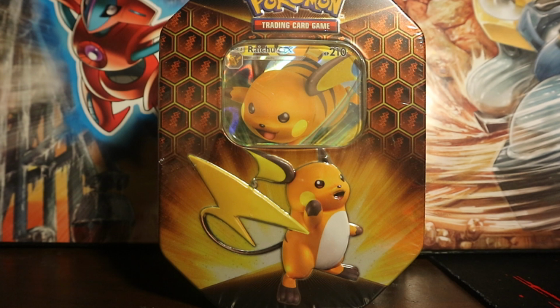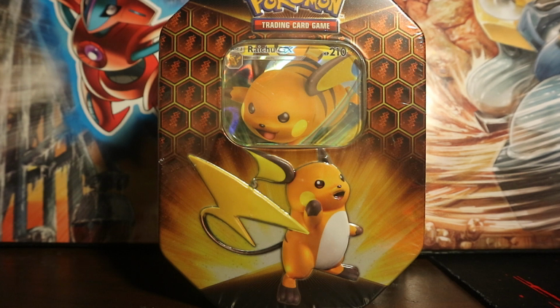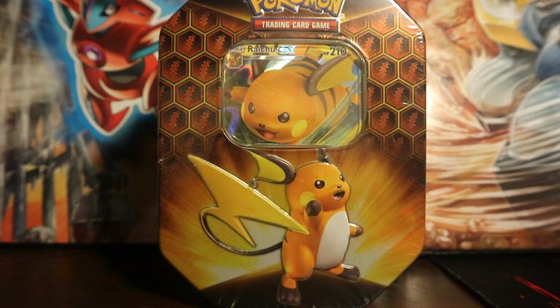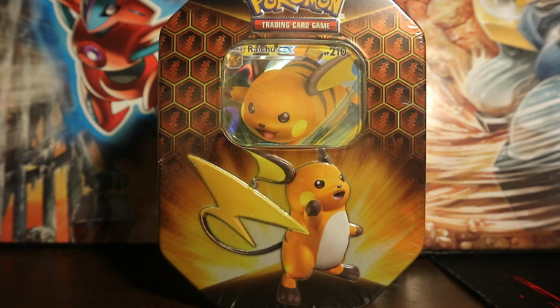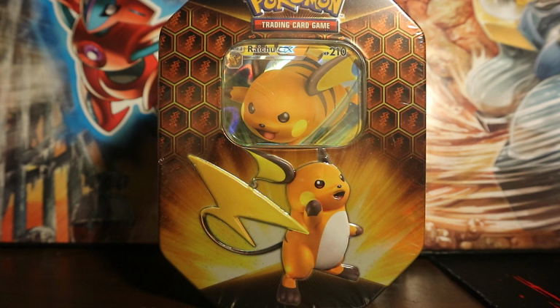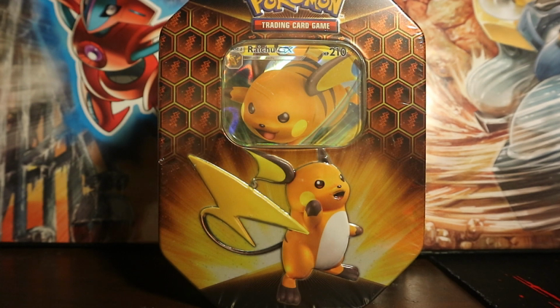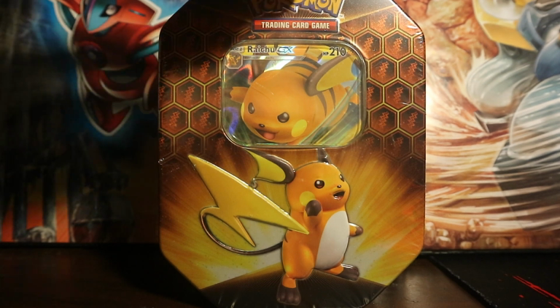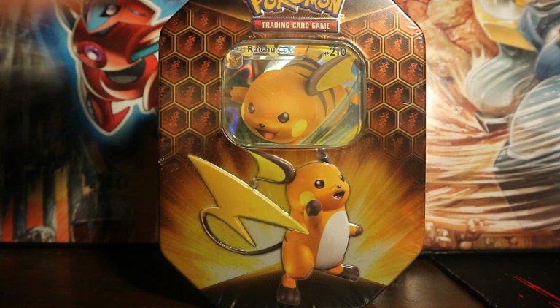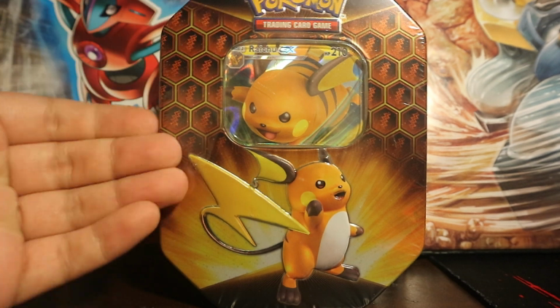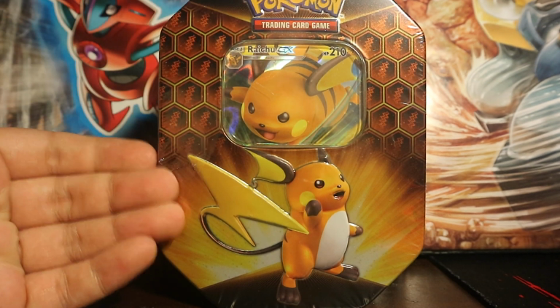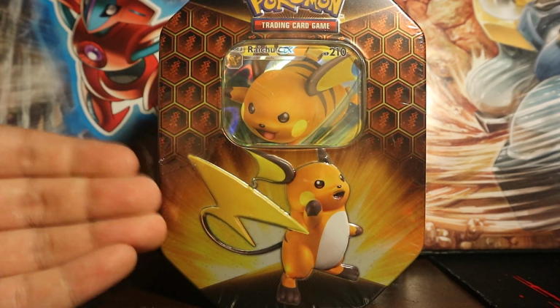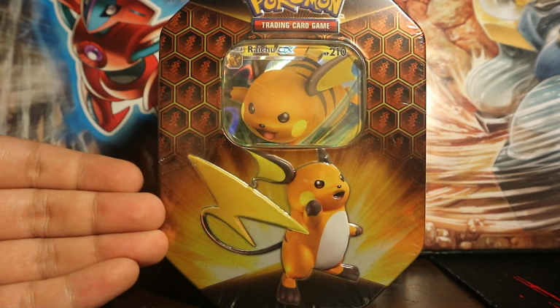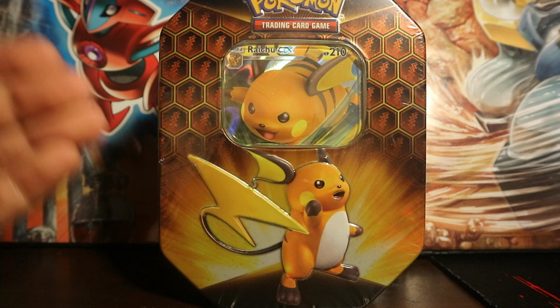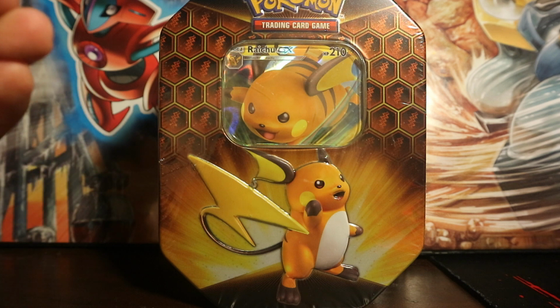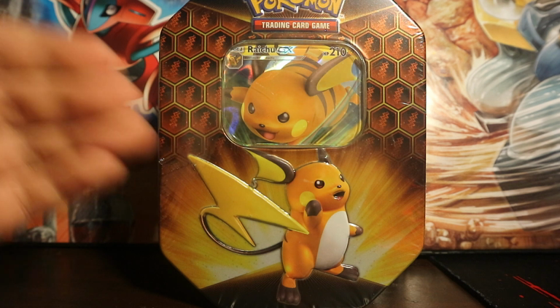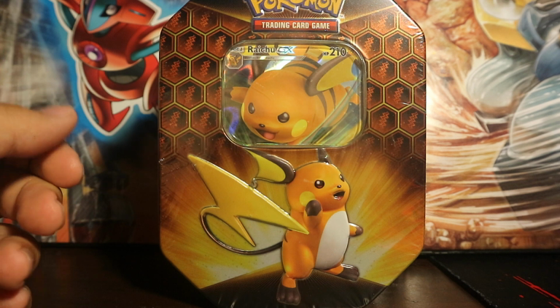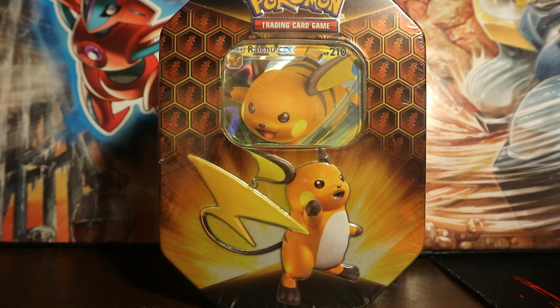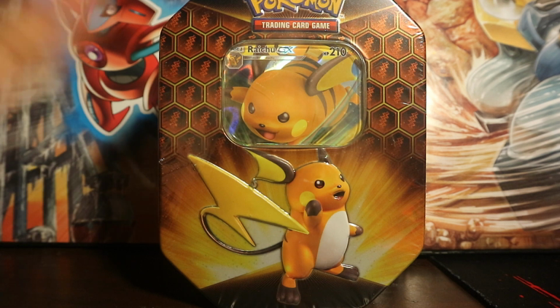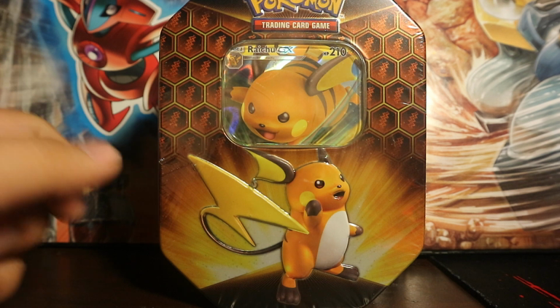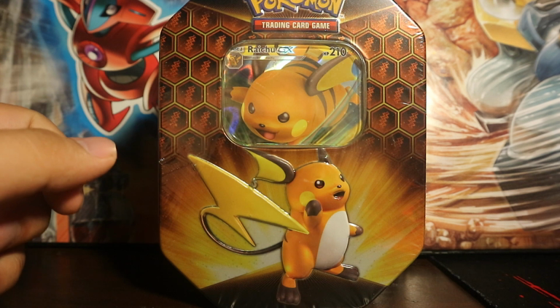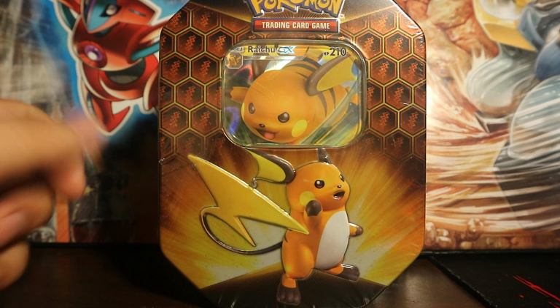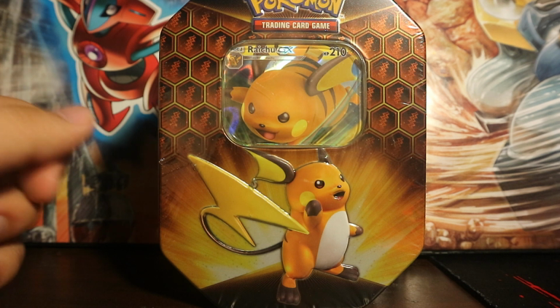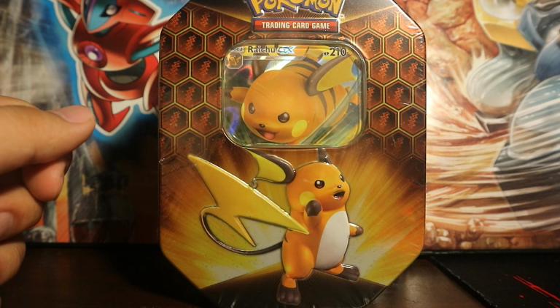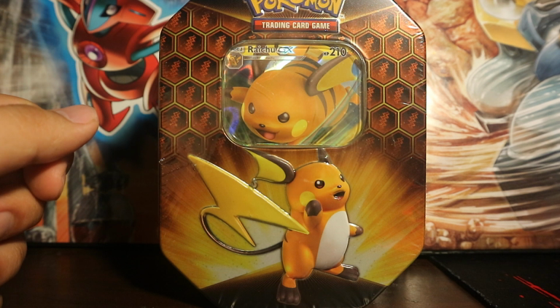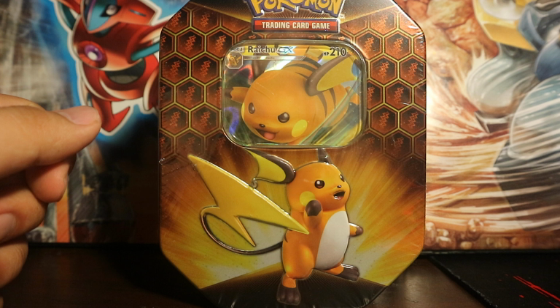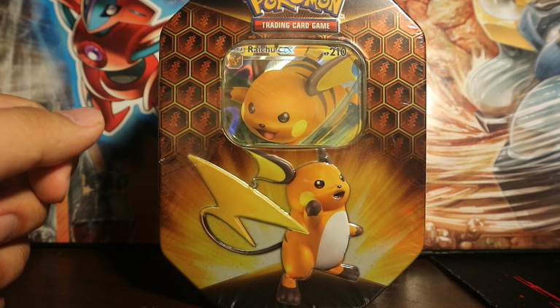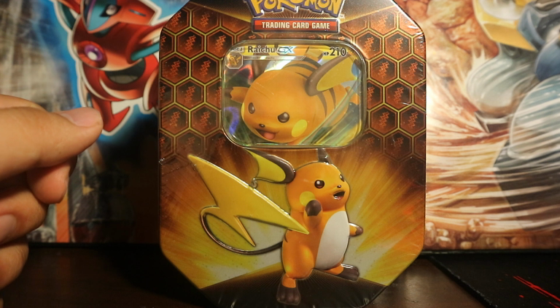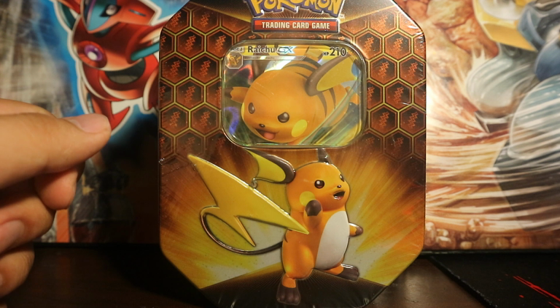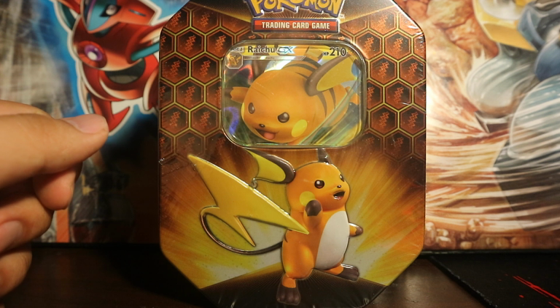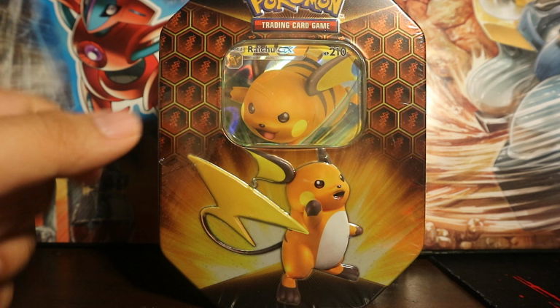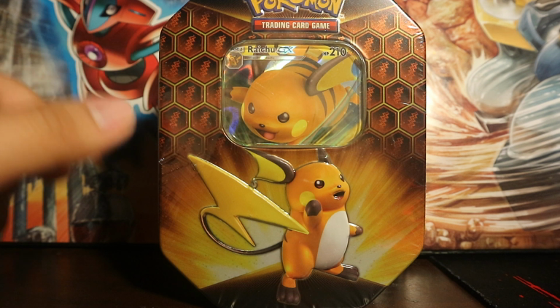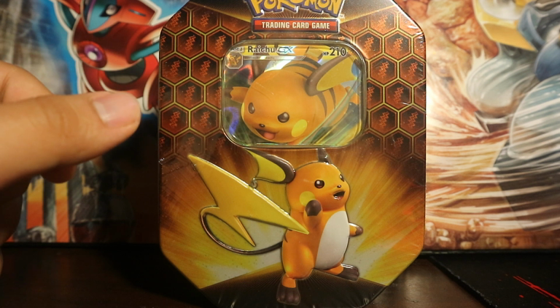Then I checked the front shelf and they had these, and they didn't know Hidden Fates packs are in these tins — they had no idea. They thought they were just regular tins for Unified Minds or whatever. But nope, these are the ones.